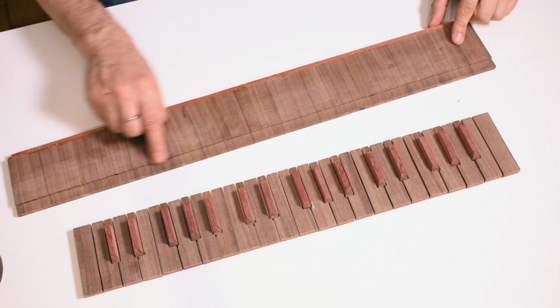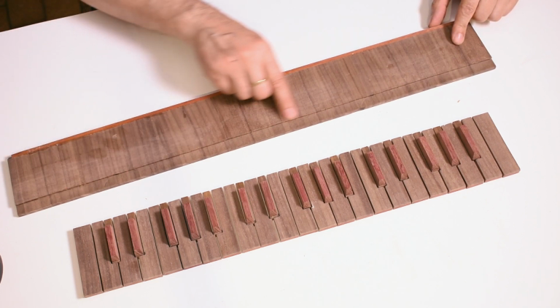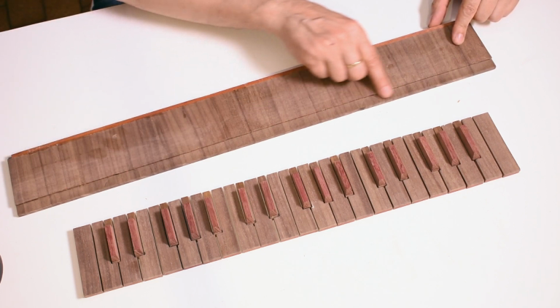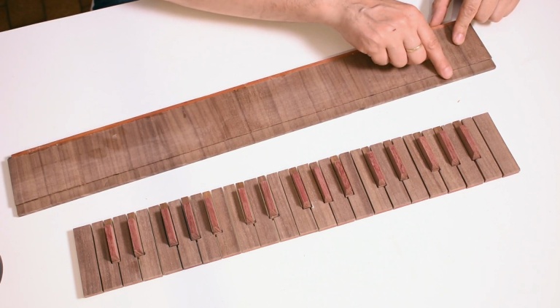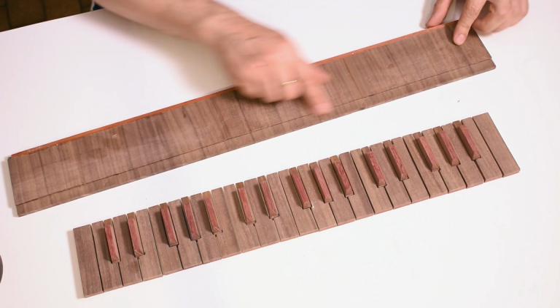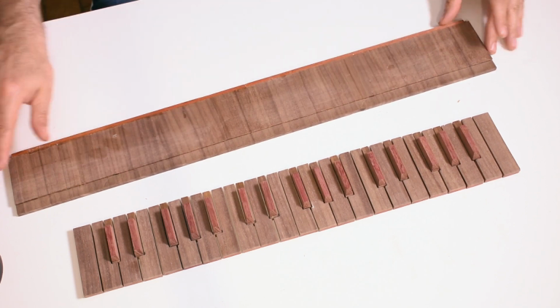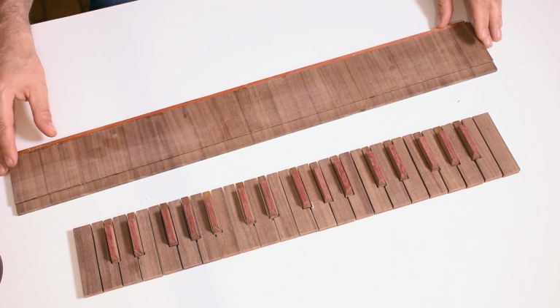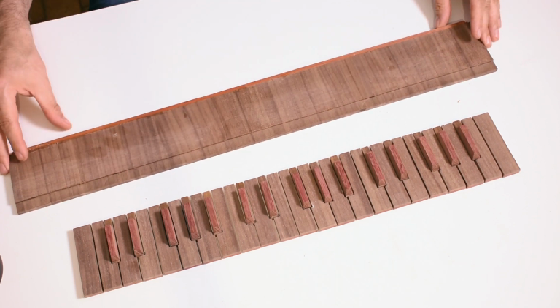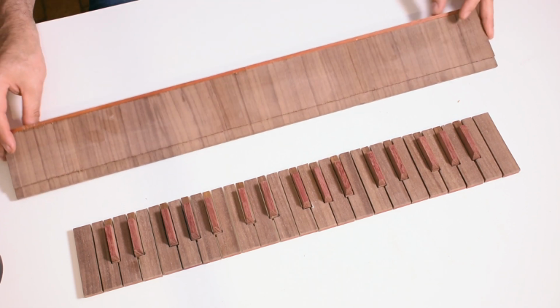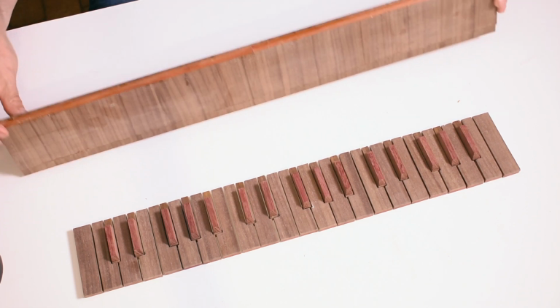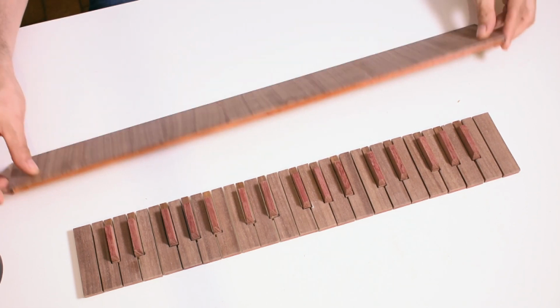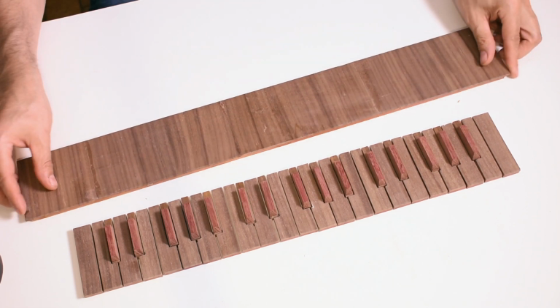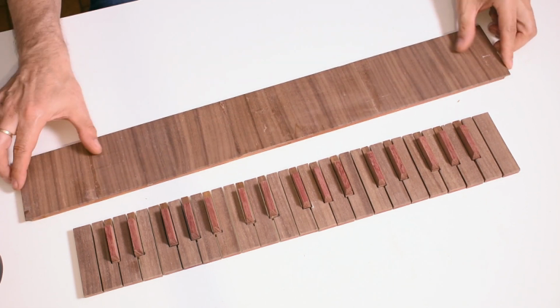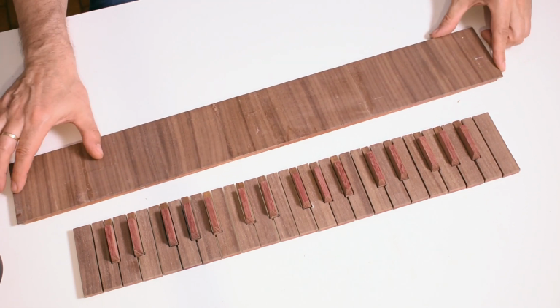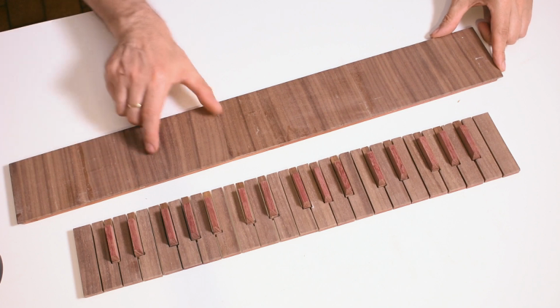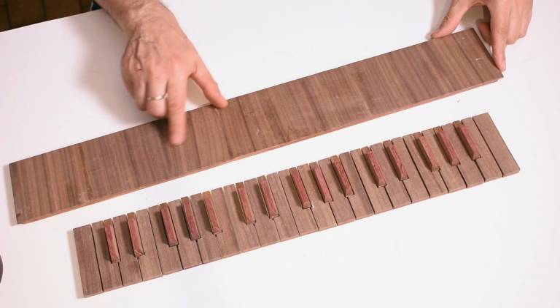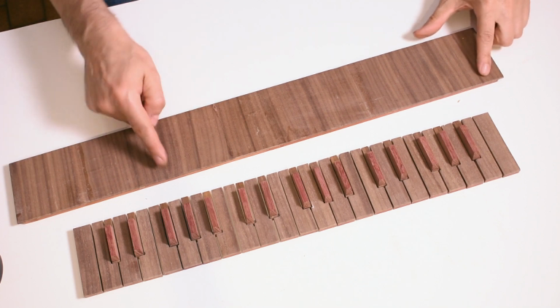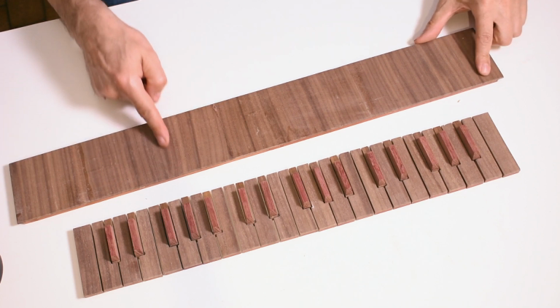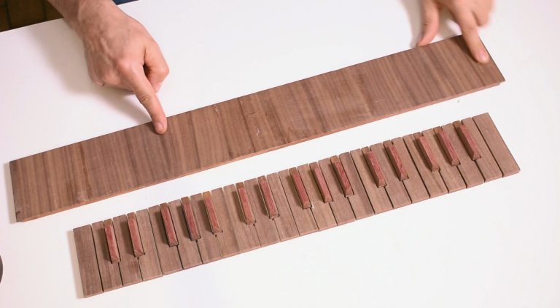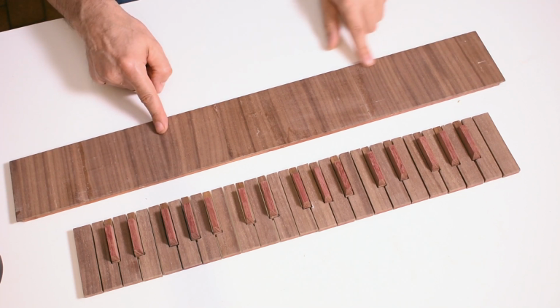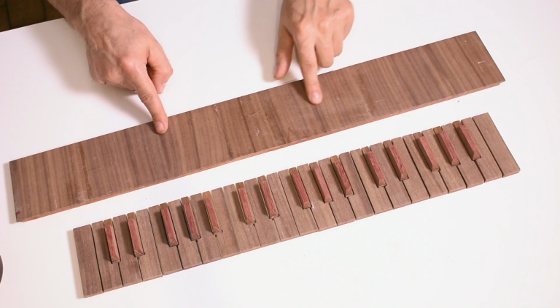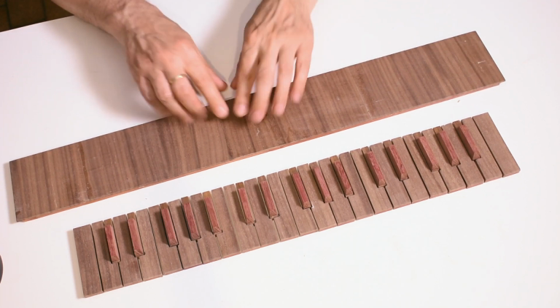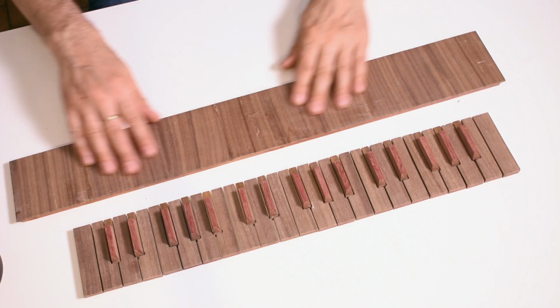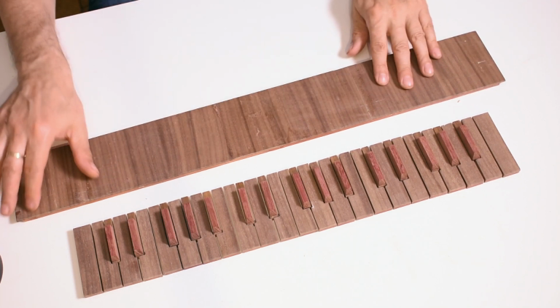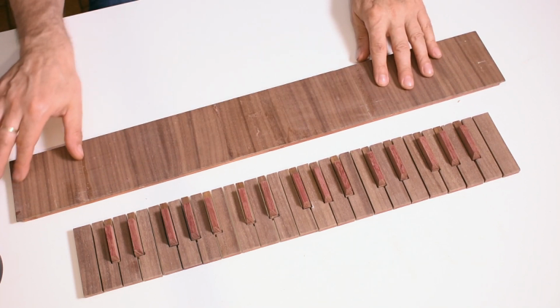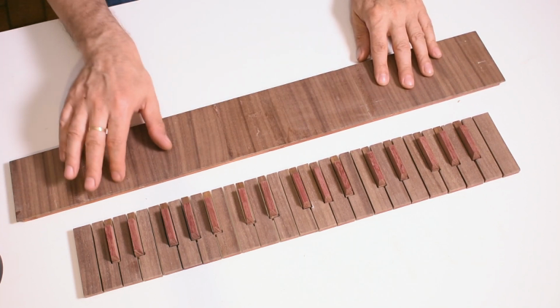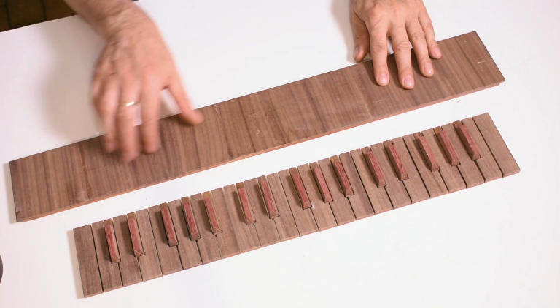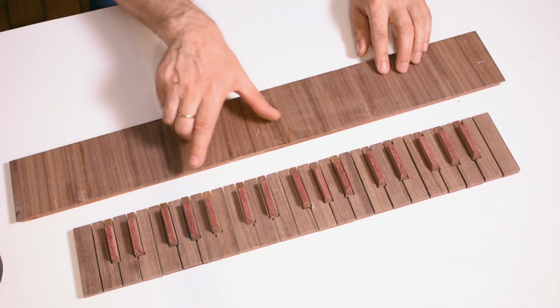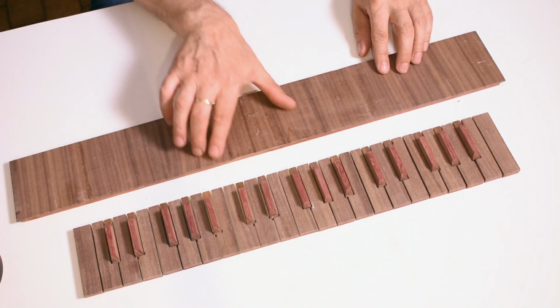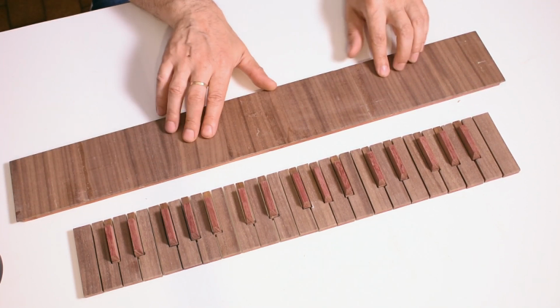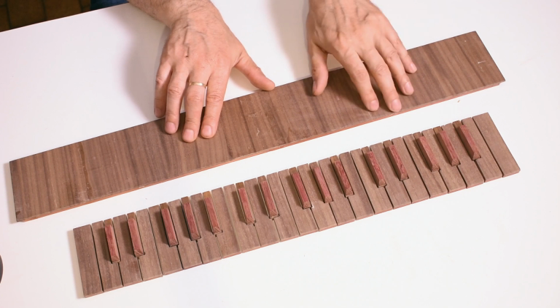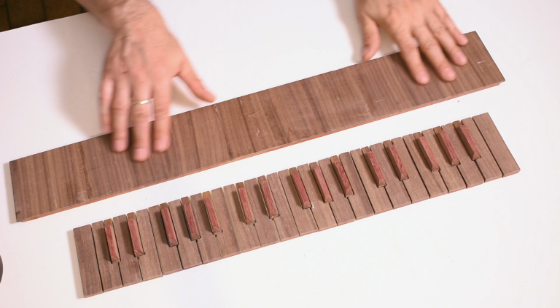This is the milling for the brass hinges. There are many boards joined to obtain the straight grain, parallel to the length of the keys.